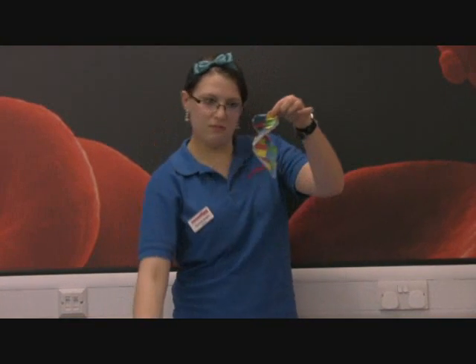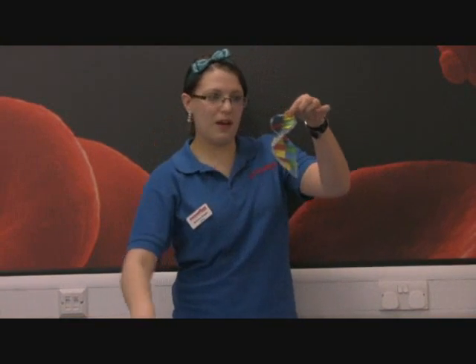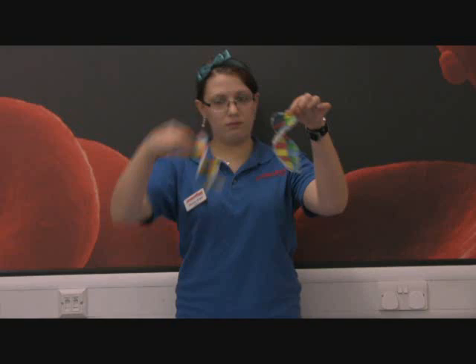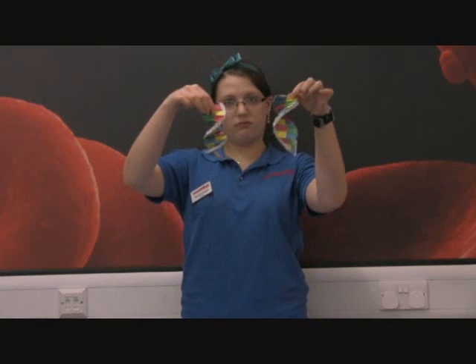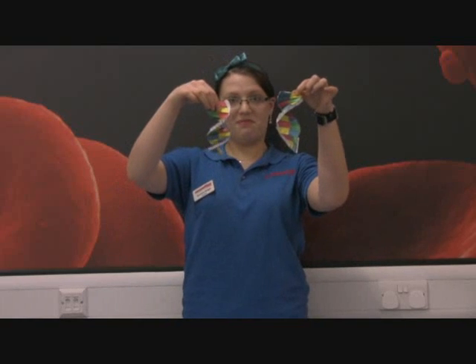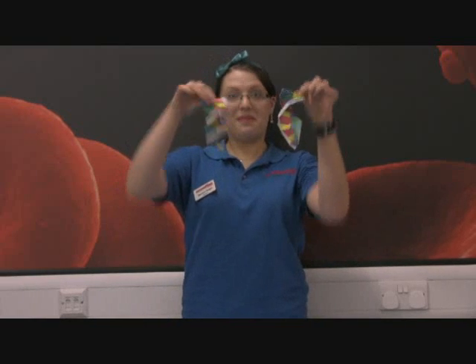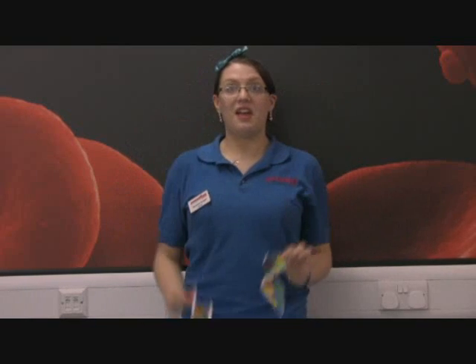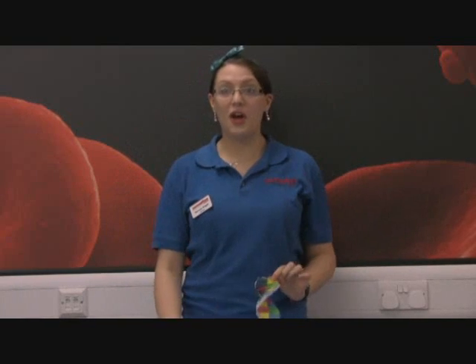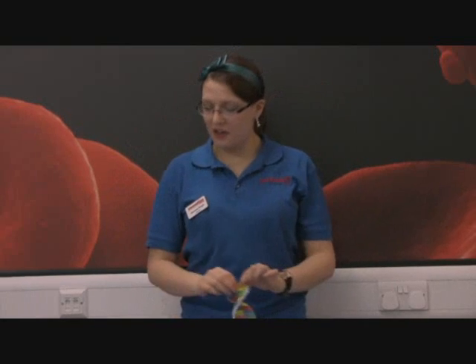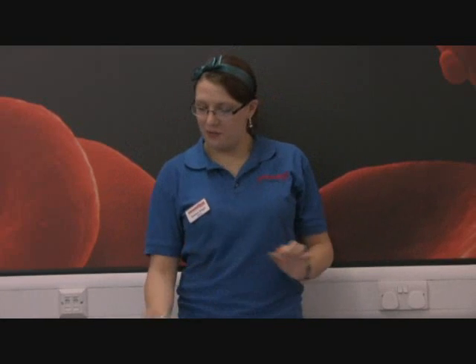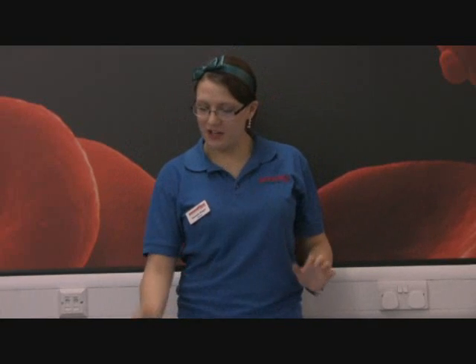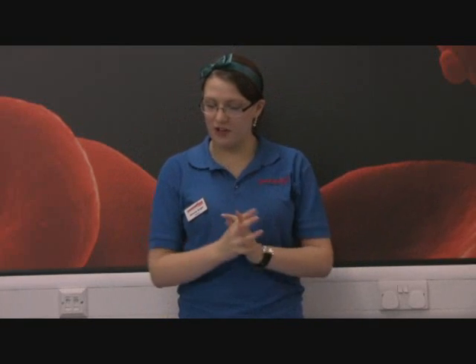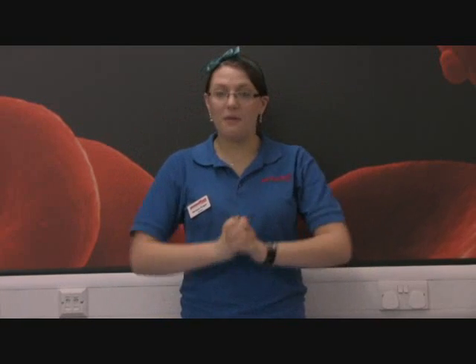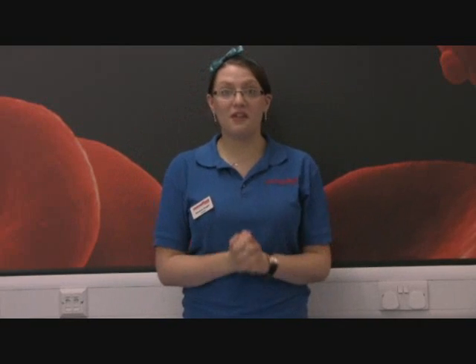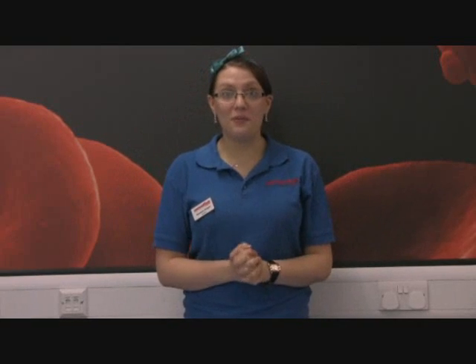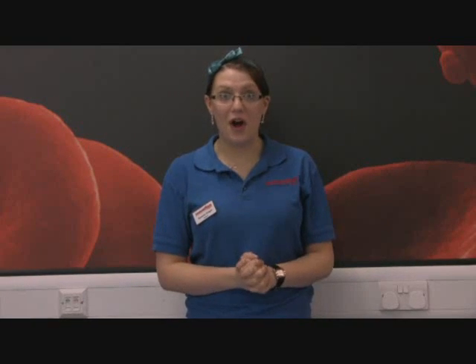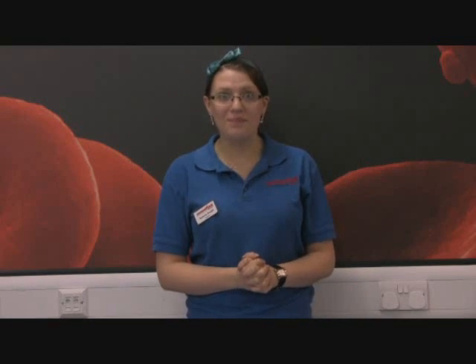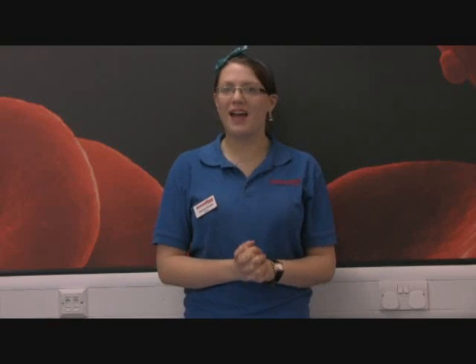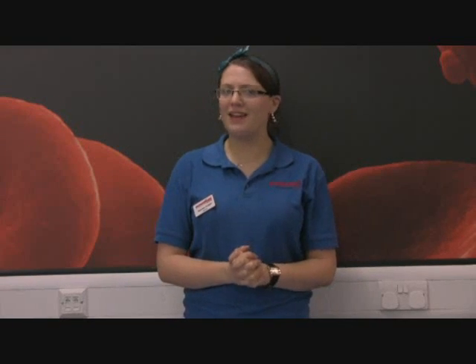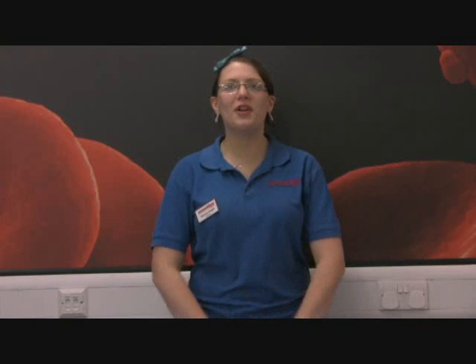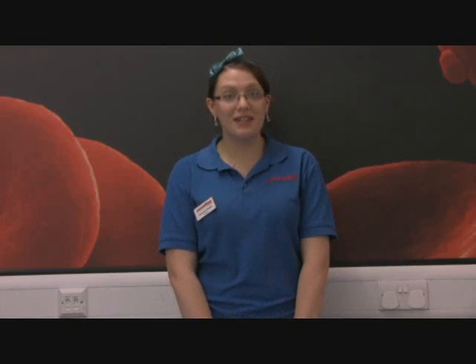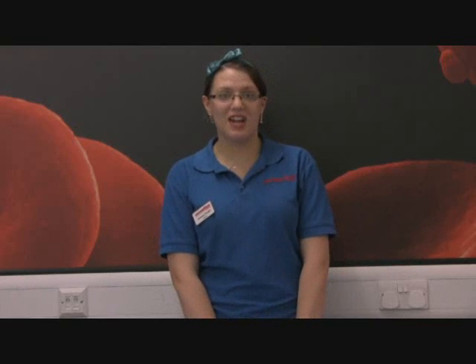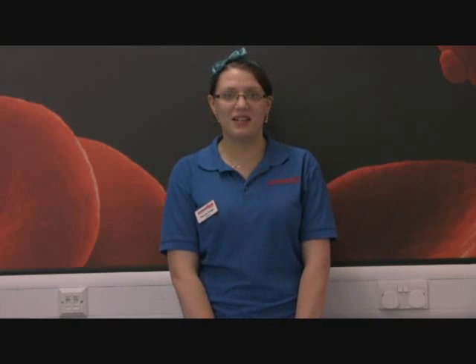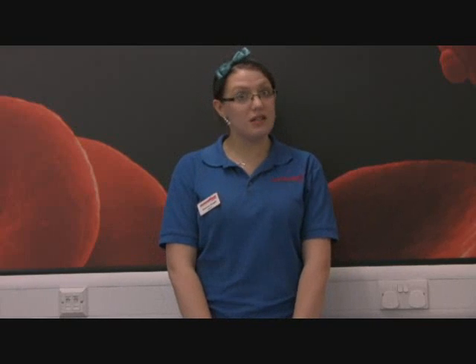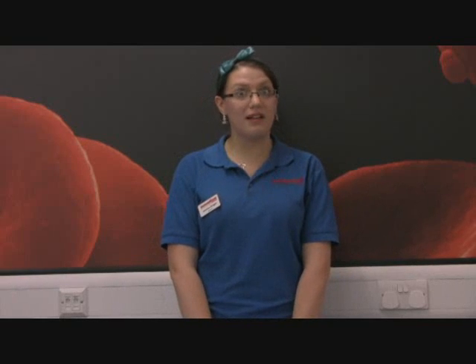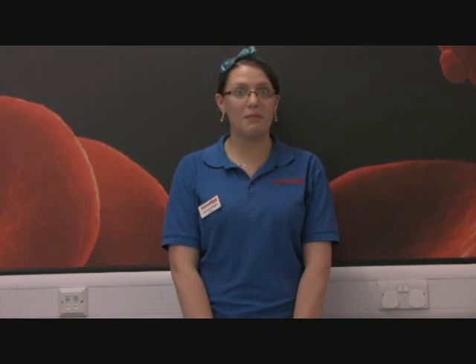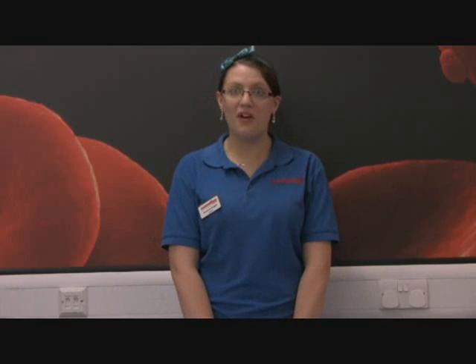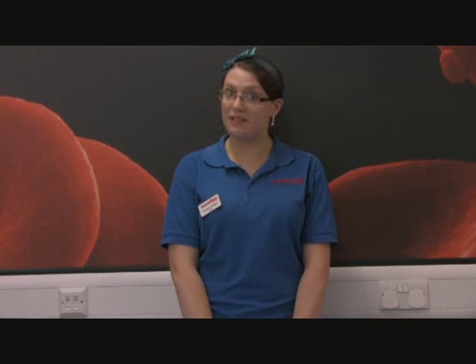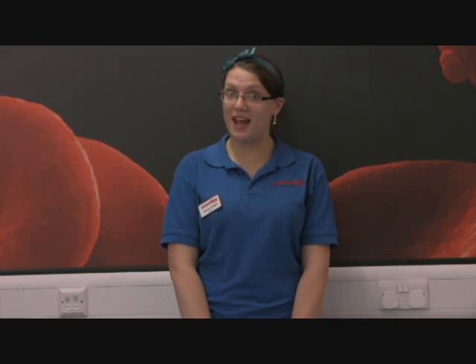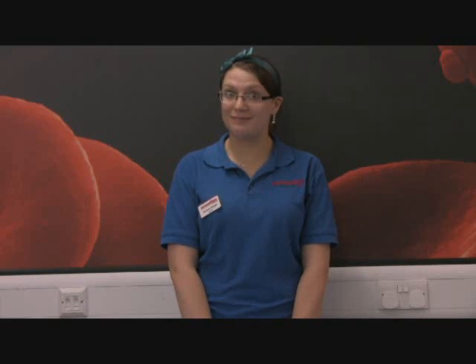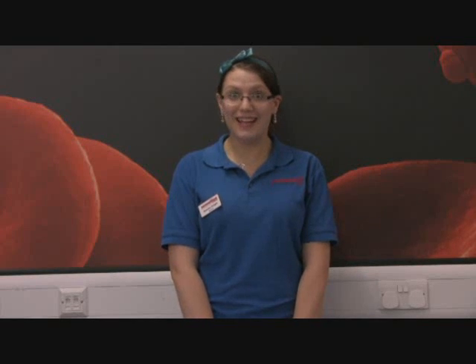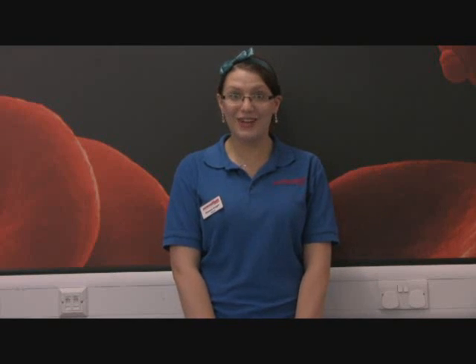There we go! So why don't you make your own one at home and then come along to Dundee Science Centre to learn a little bit more about DNA. Thank you.